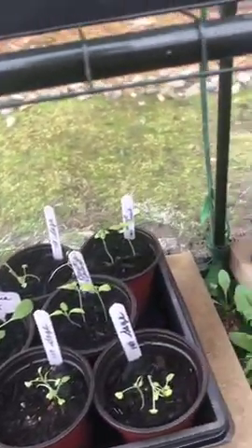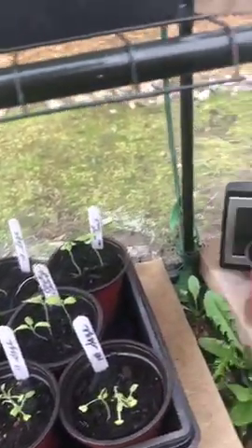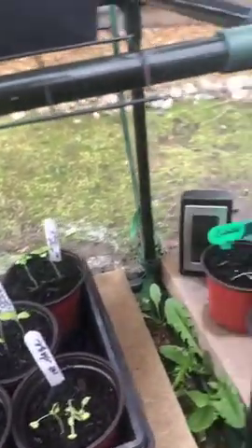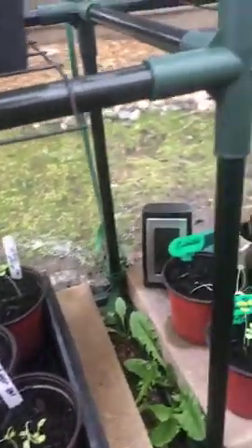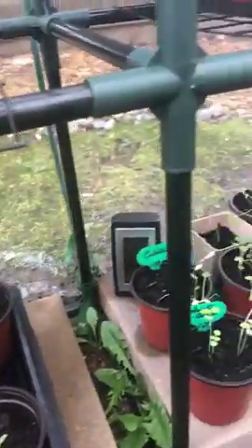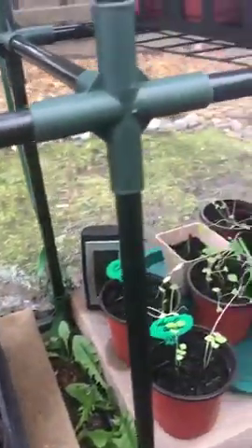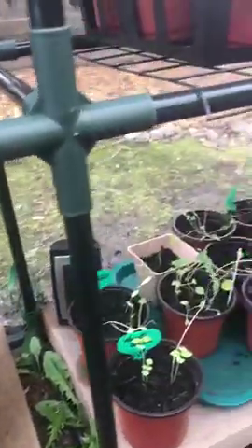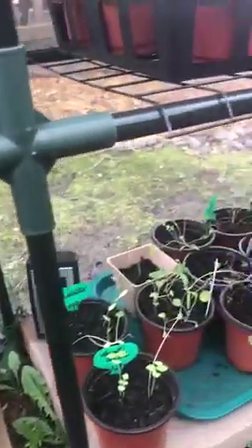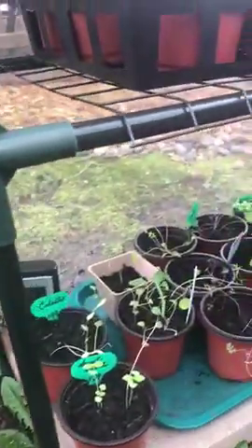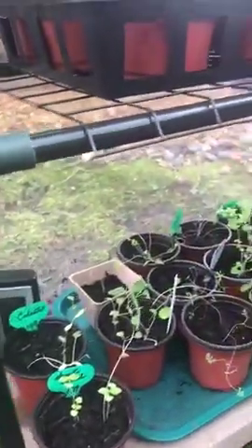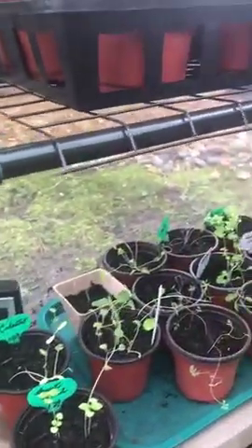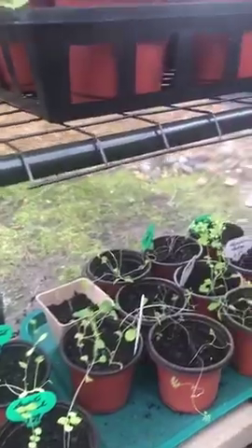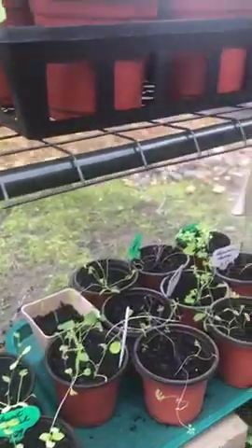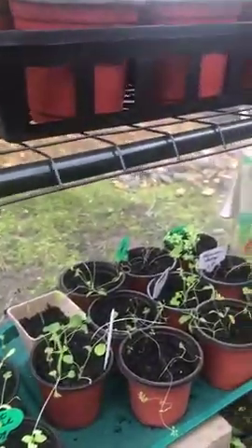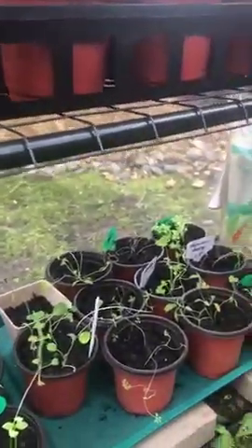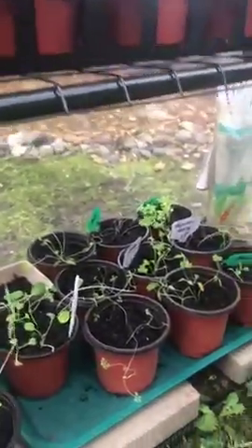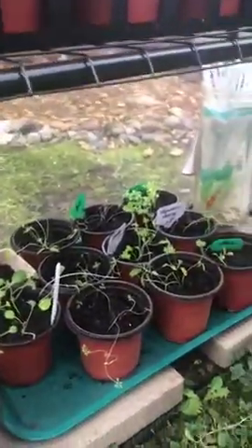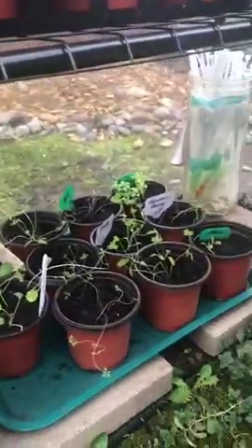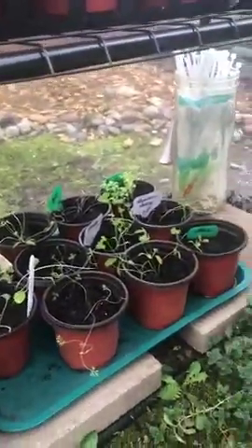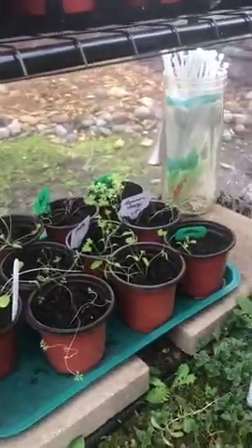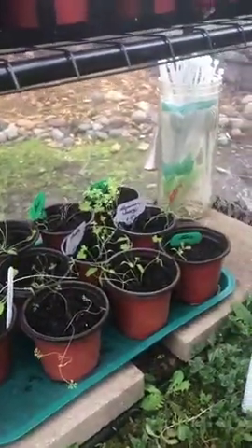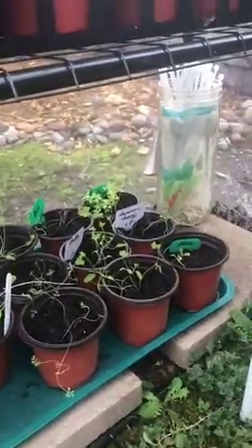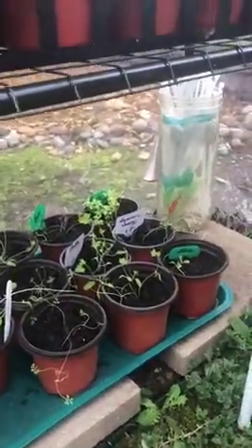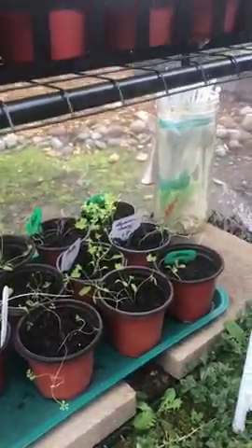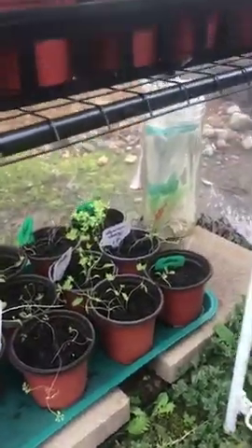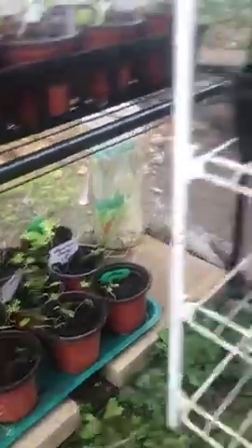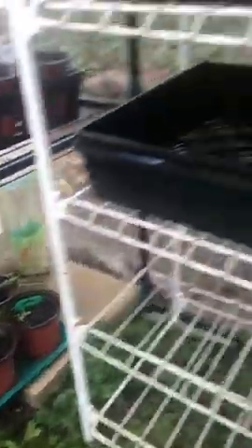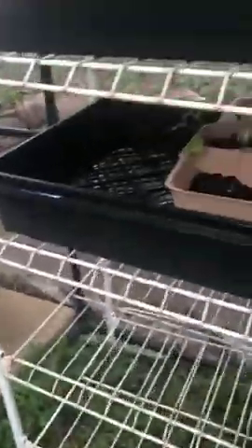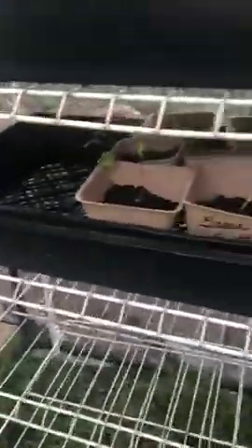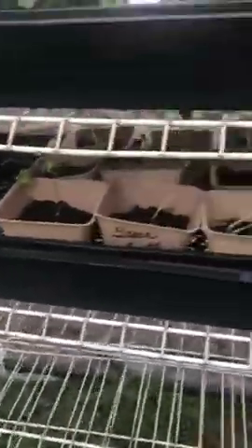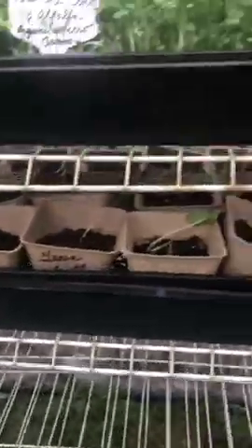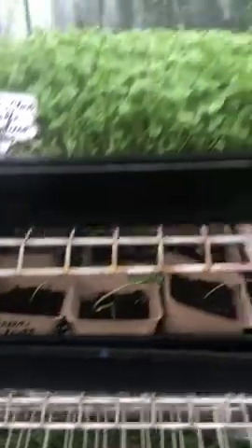I'm doing a process called hardening off and really hoping that they make it through the night and that they're strong and healthy.